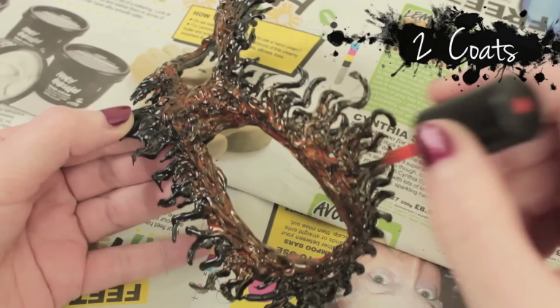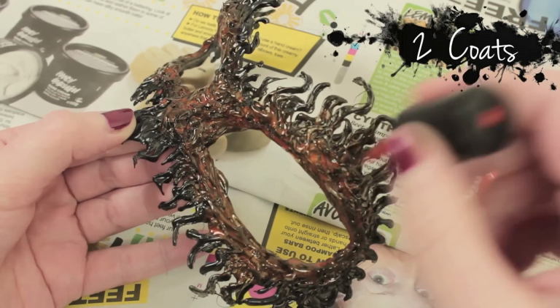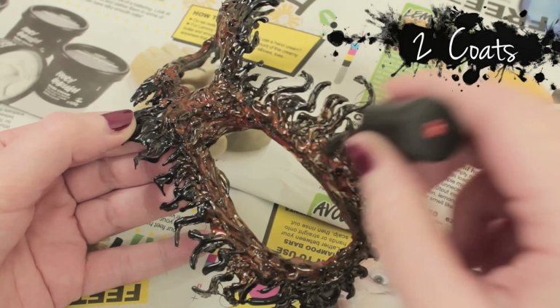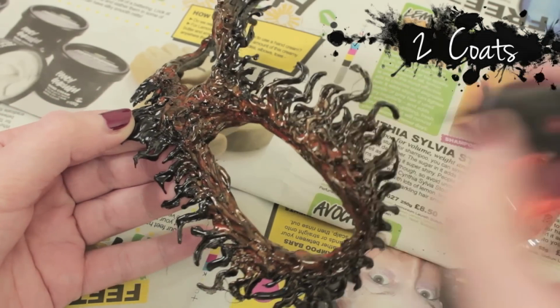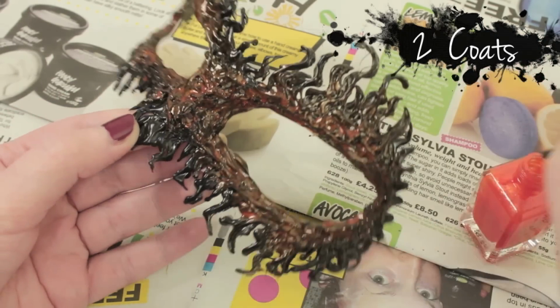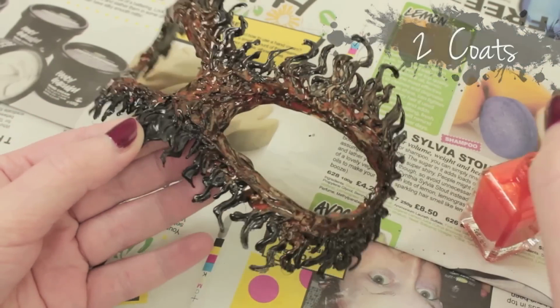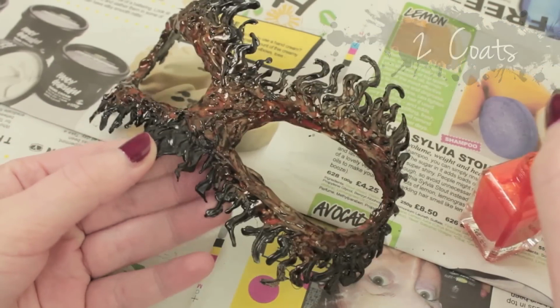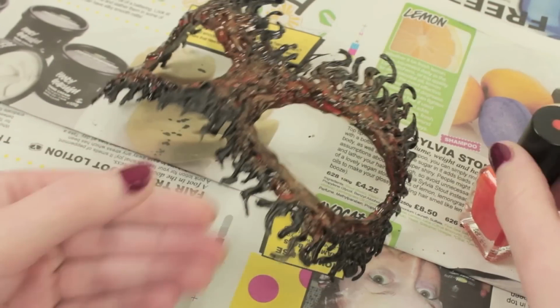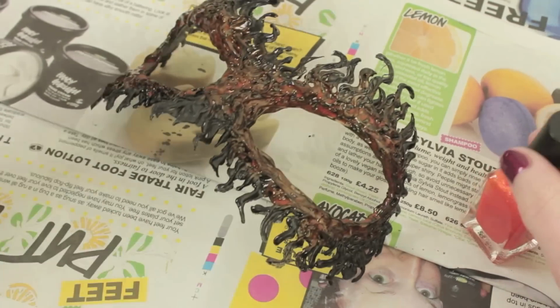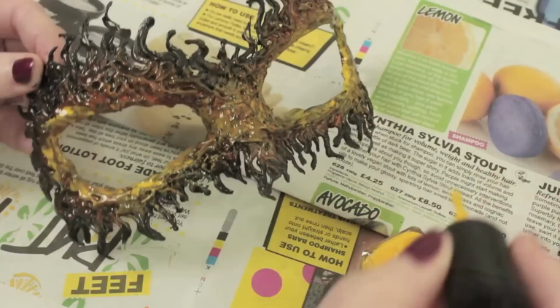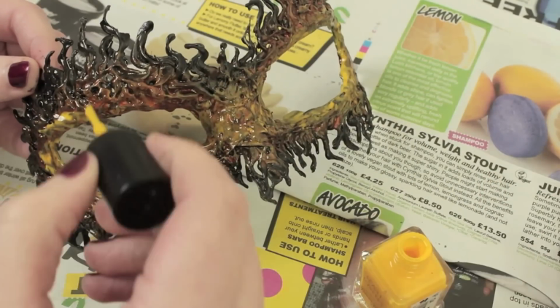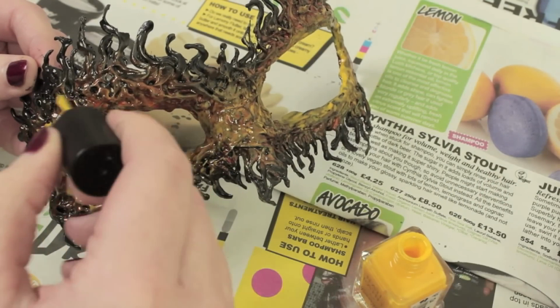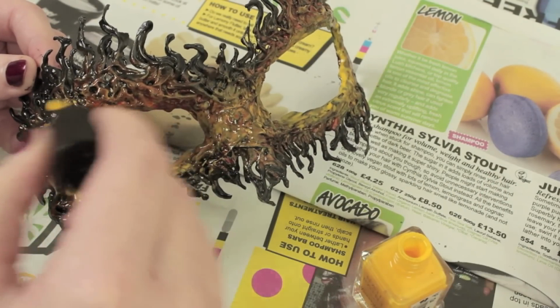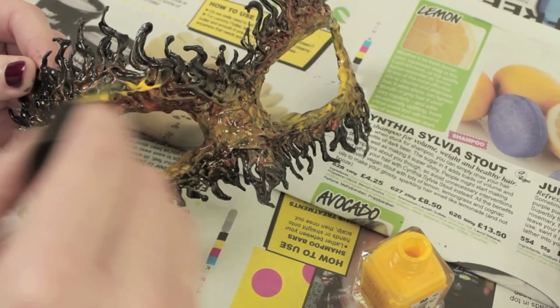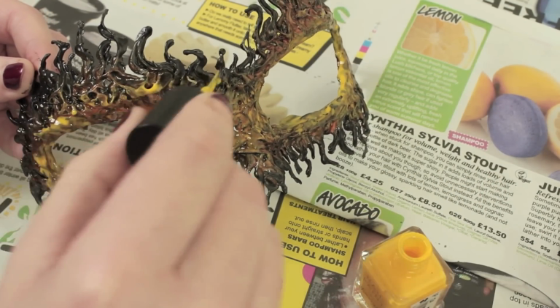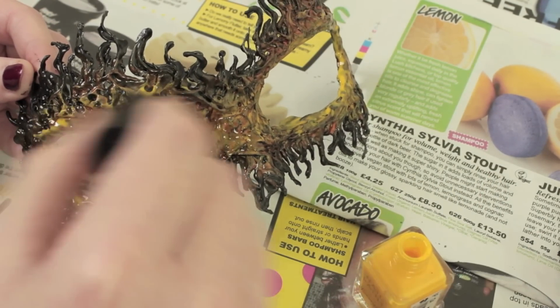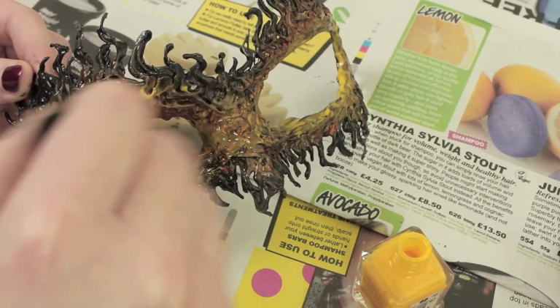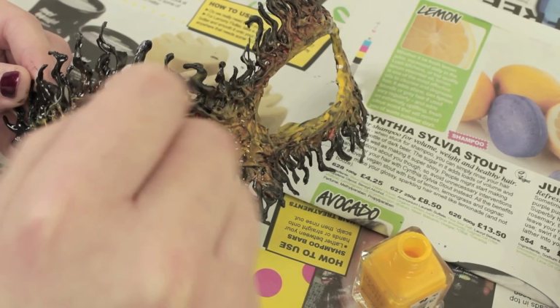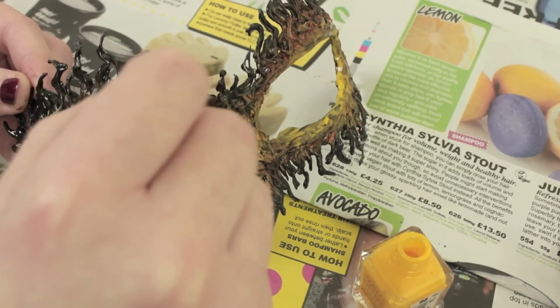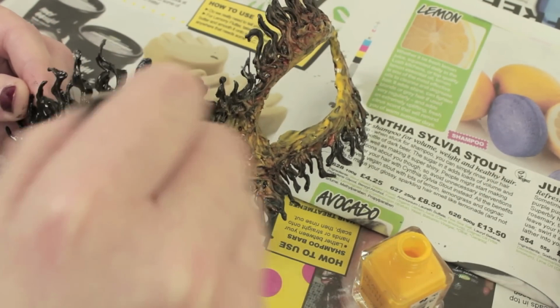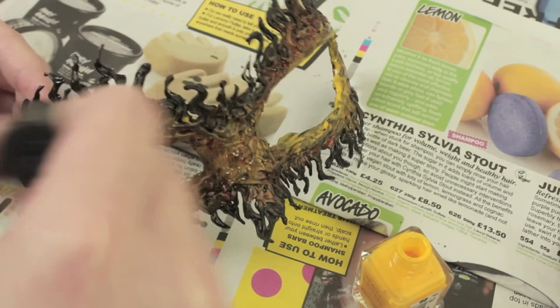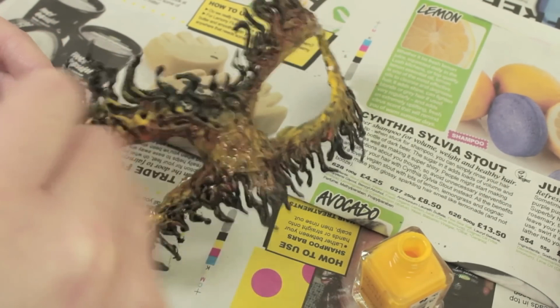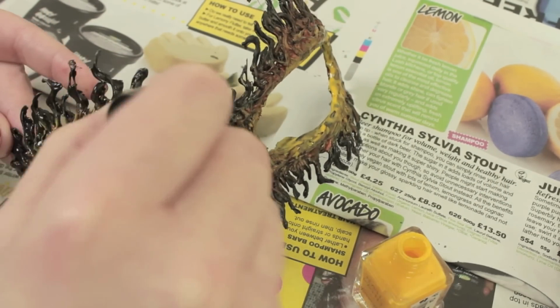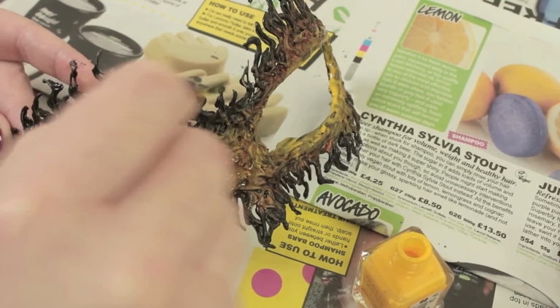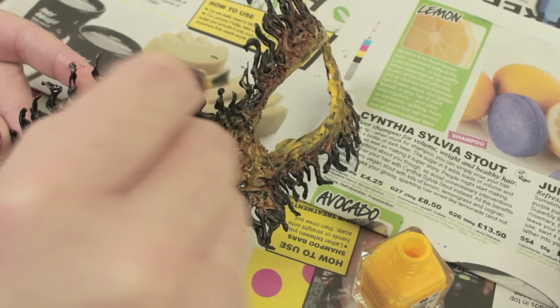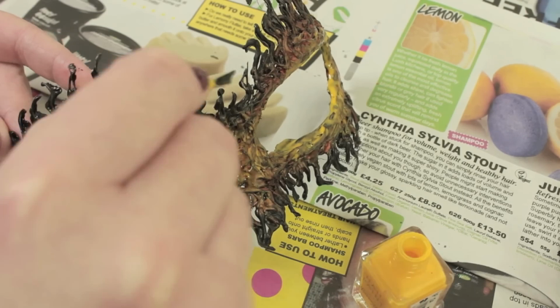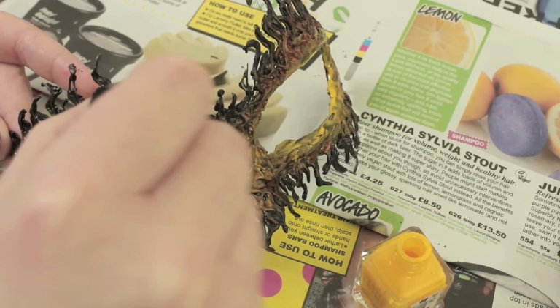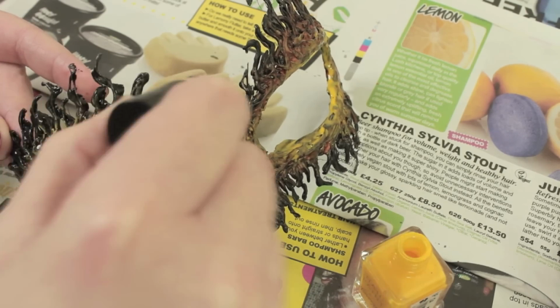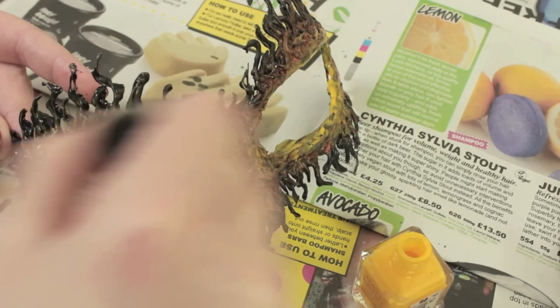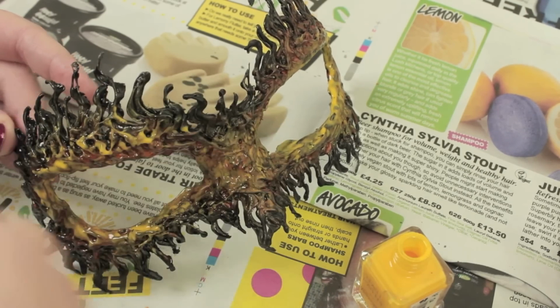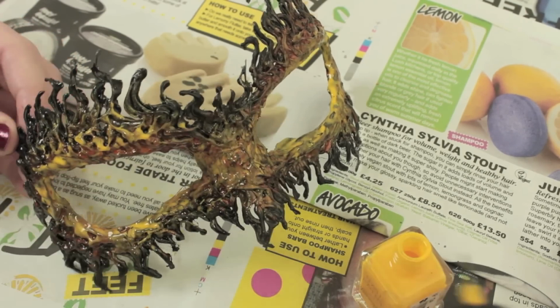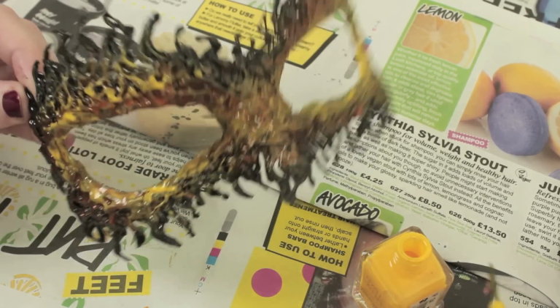With the yellow, apply it a lot more lightly, except around the edges of the eyes where you apply it quite heavily. The further up you go, lightly brush it over the mask instead of trying to get it into all the nooks and crannies.